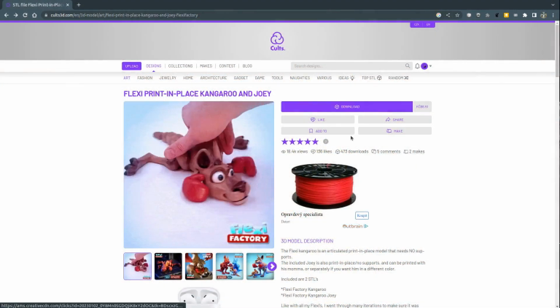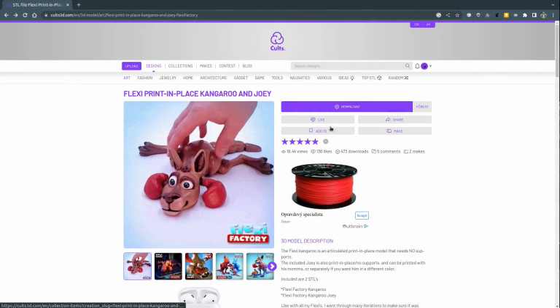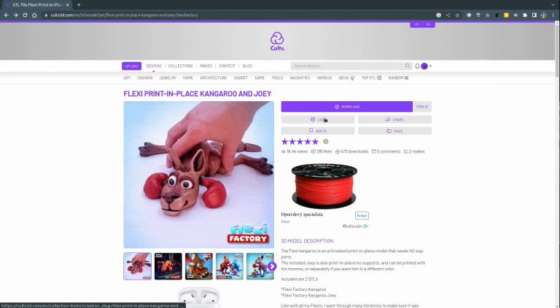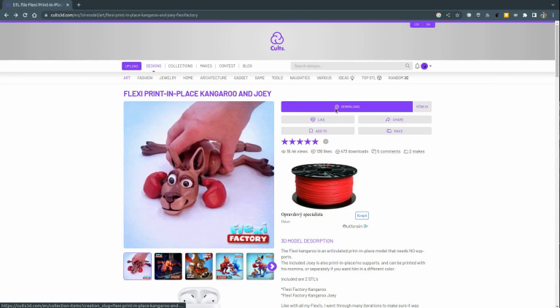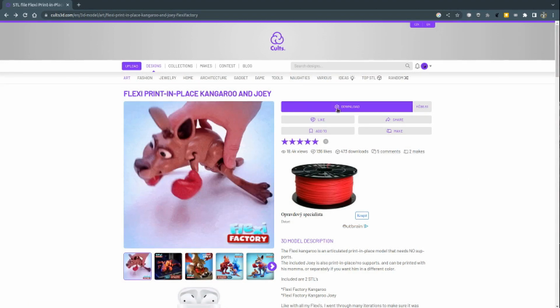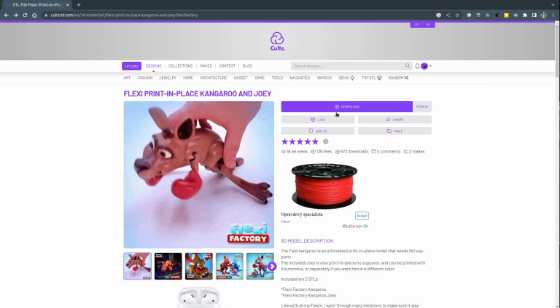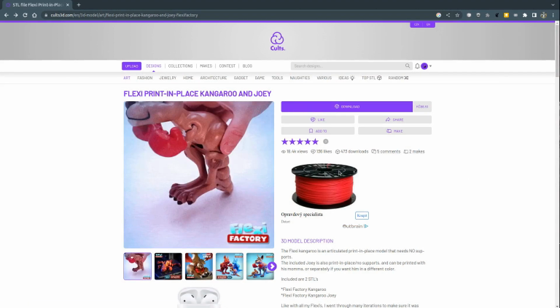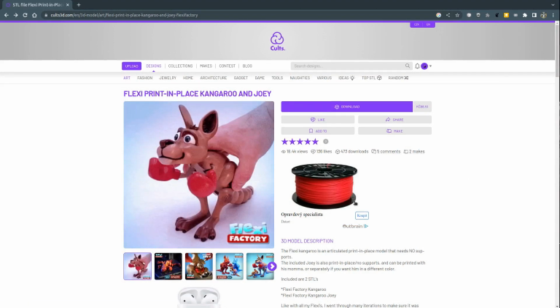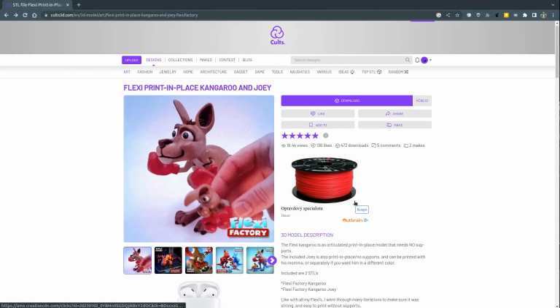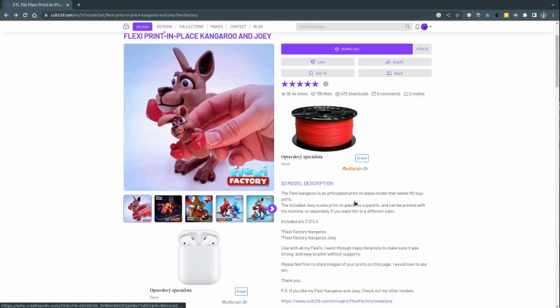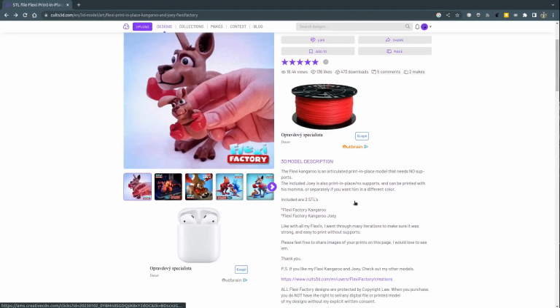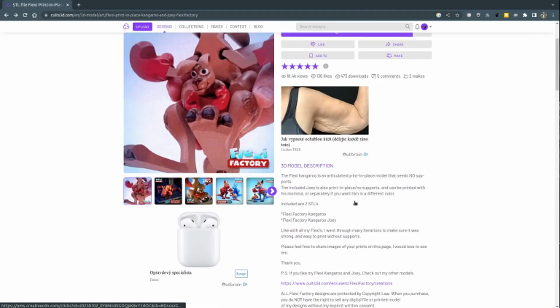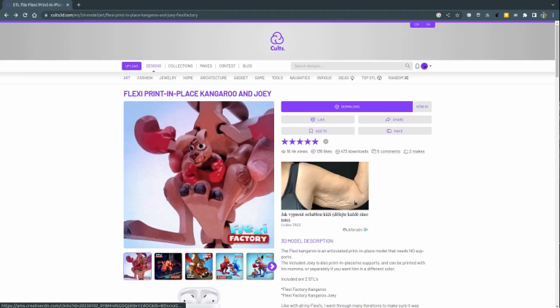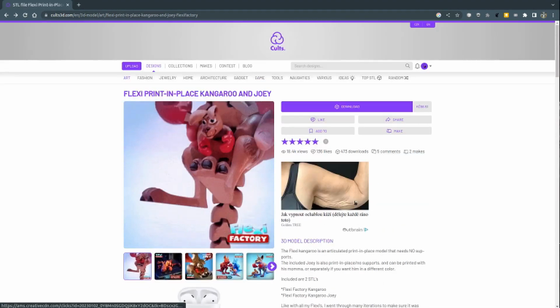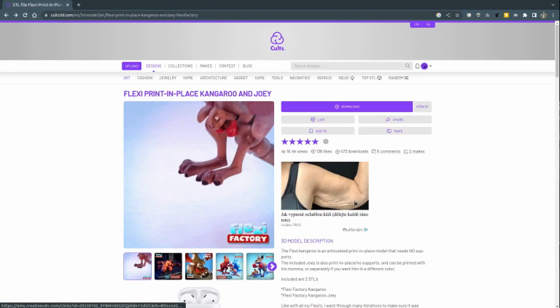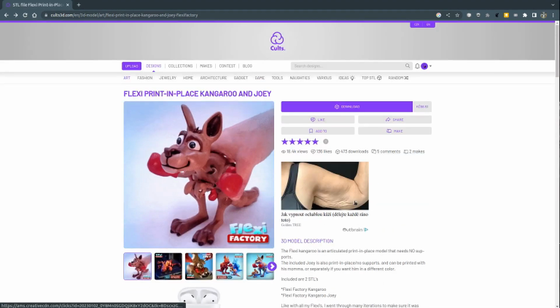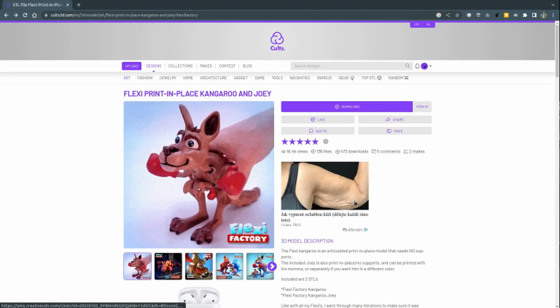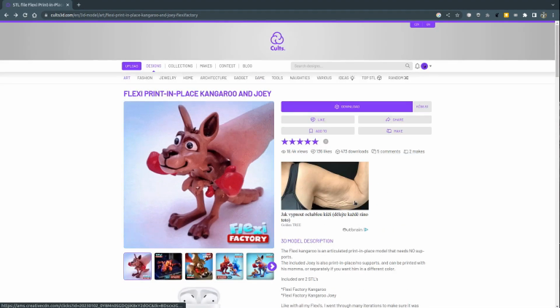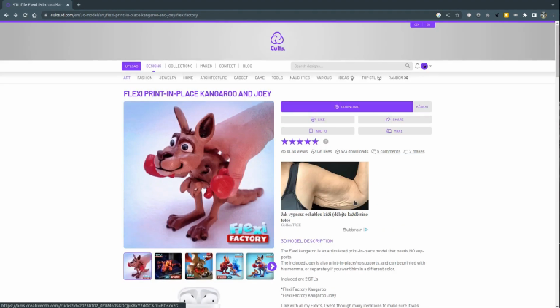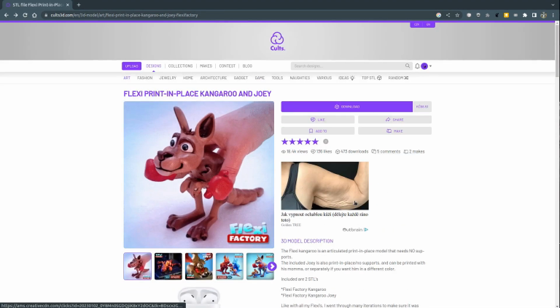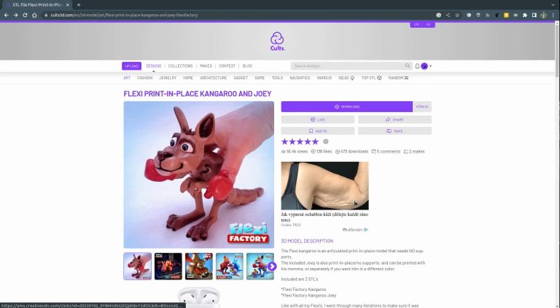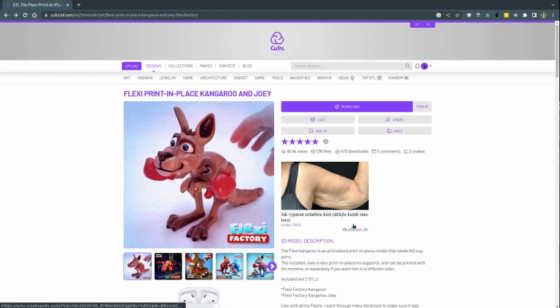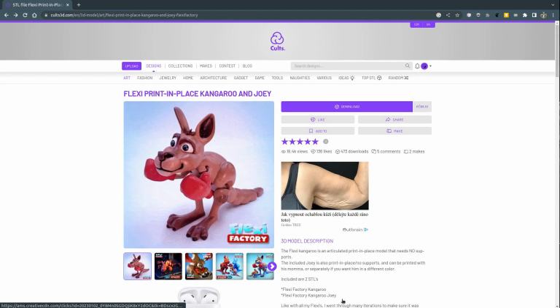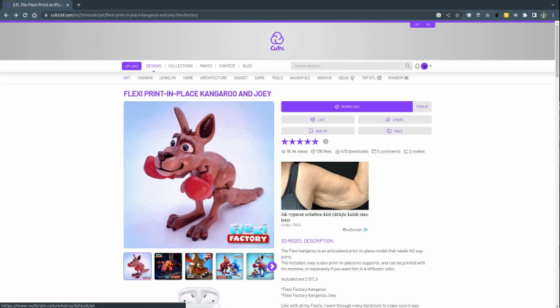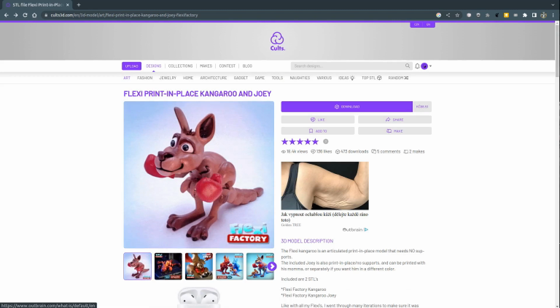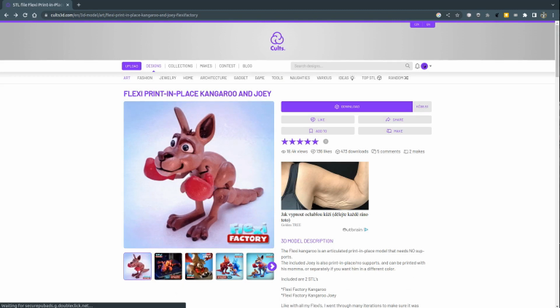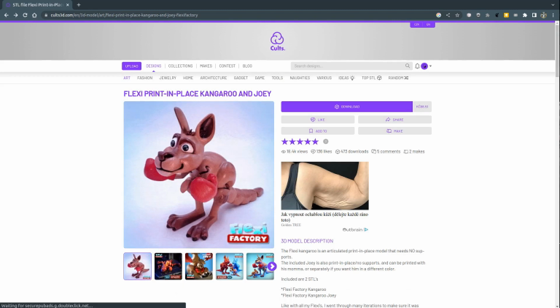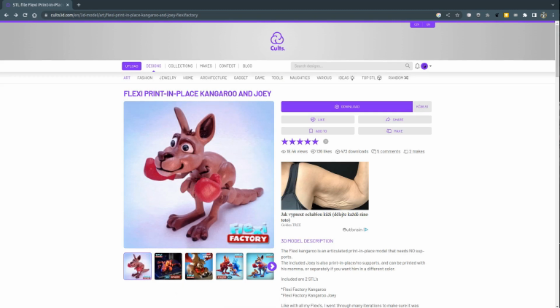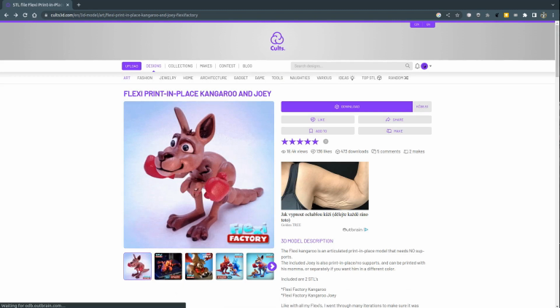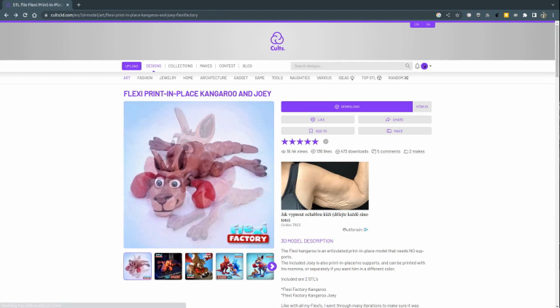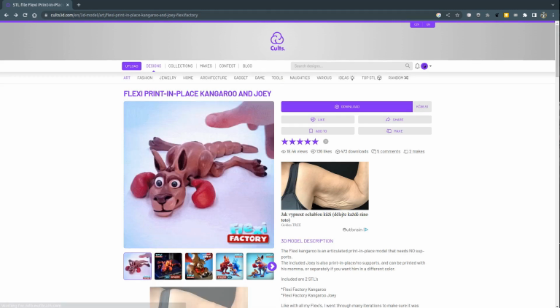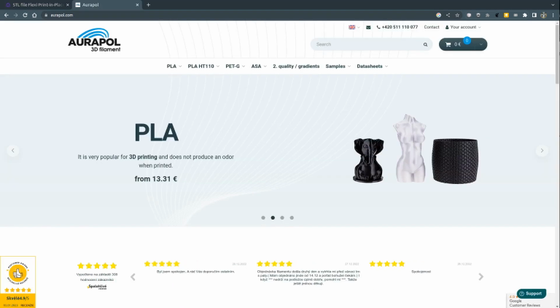First, I need a model. The model was created by FlexiFactory and can be downloaded from cult3d.com. The link is in the description.